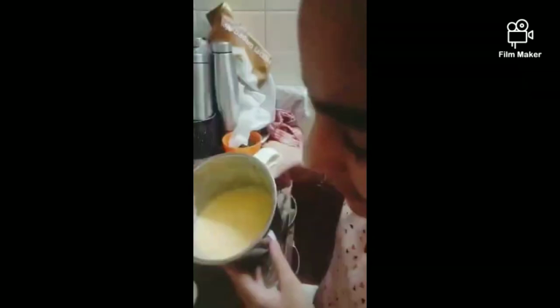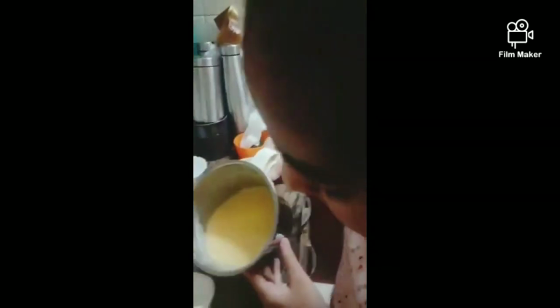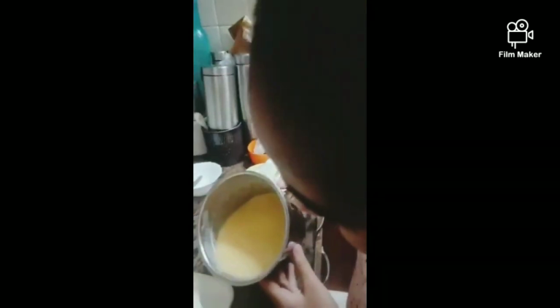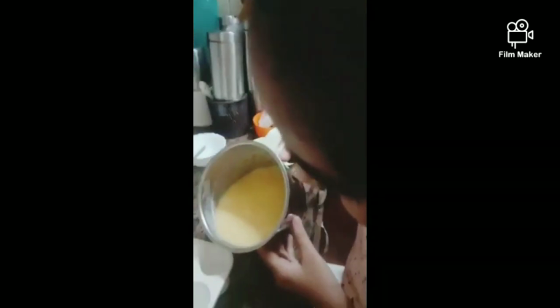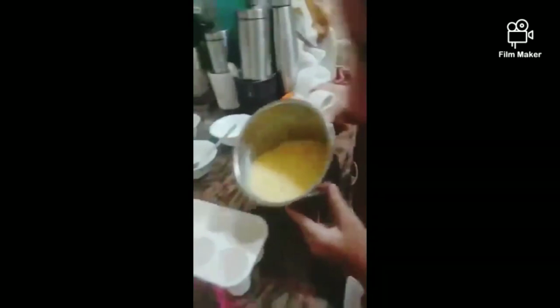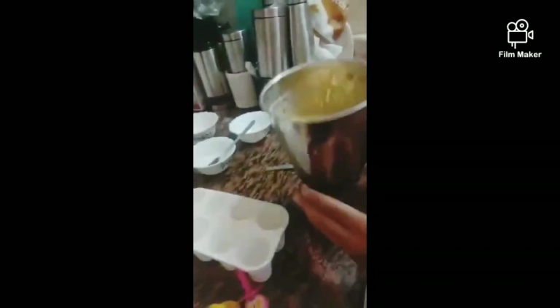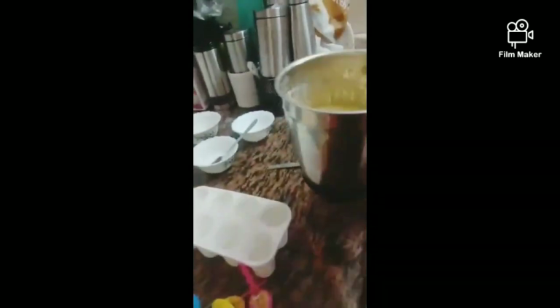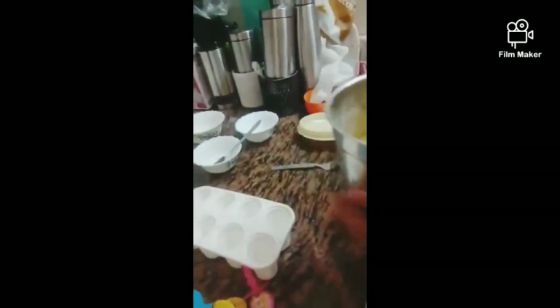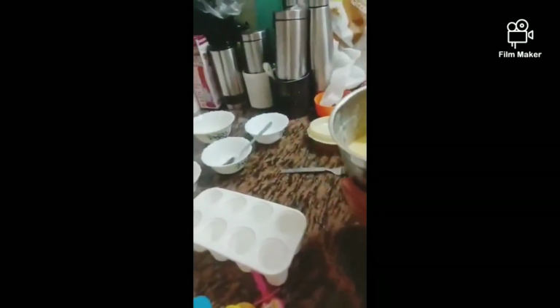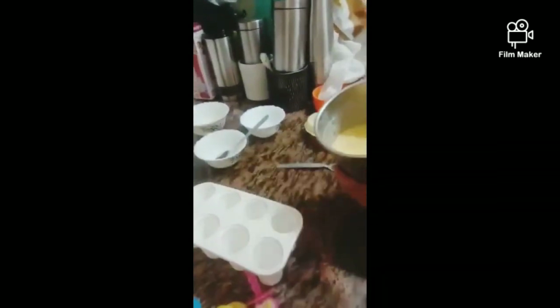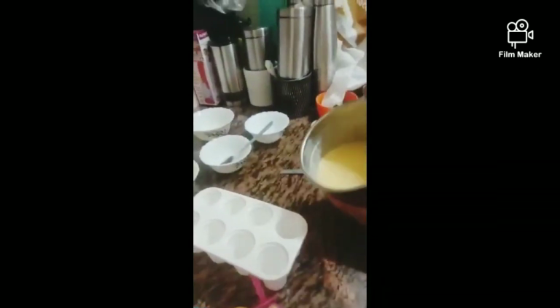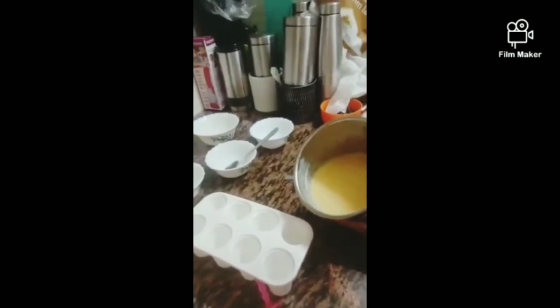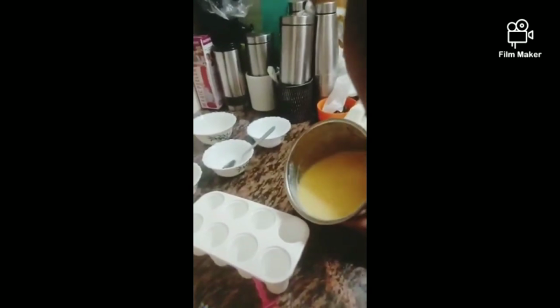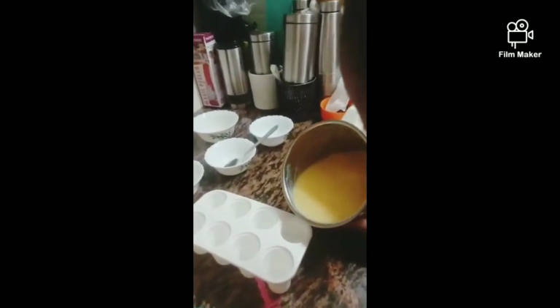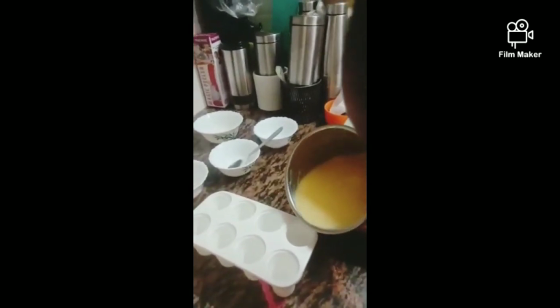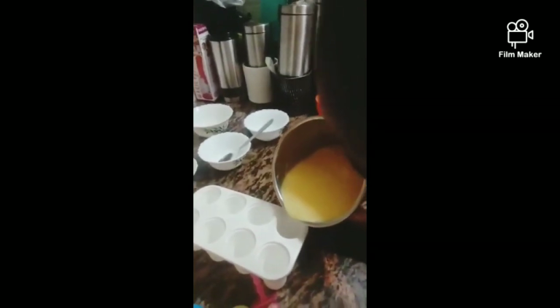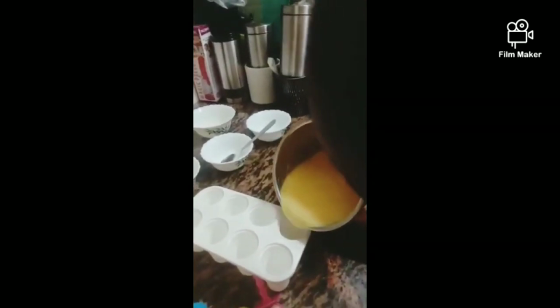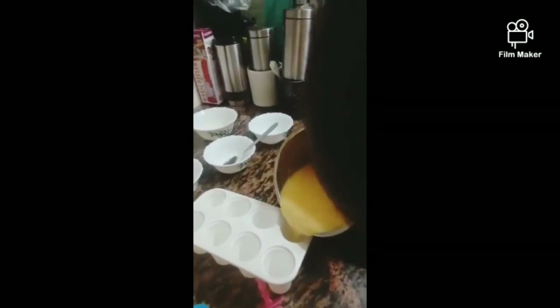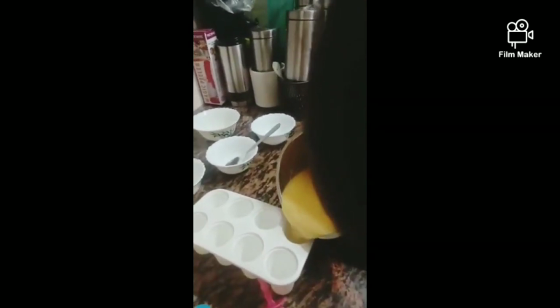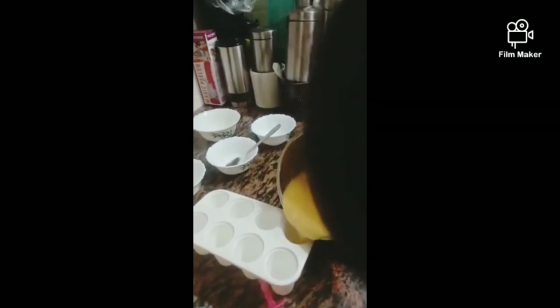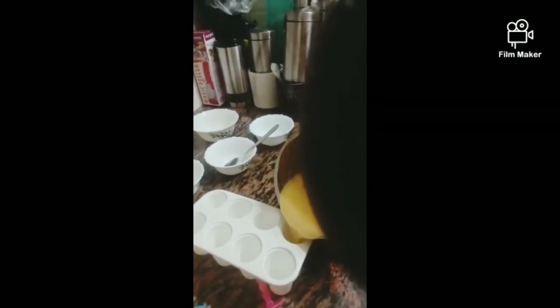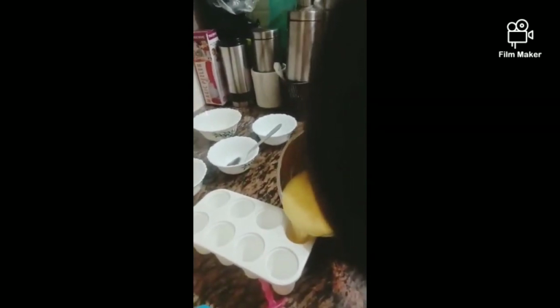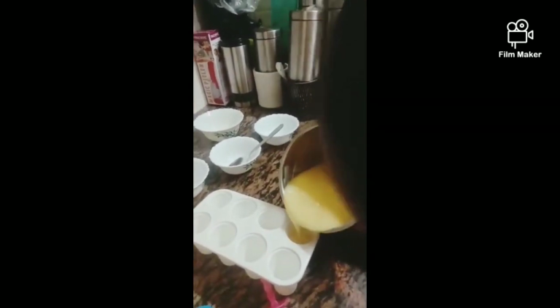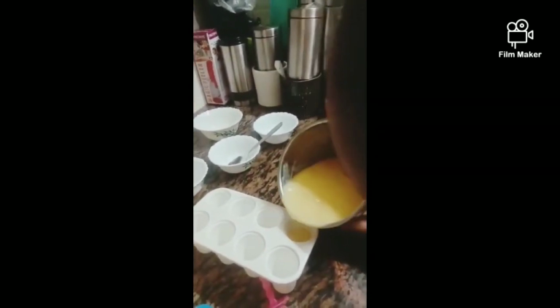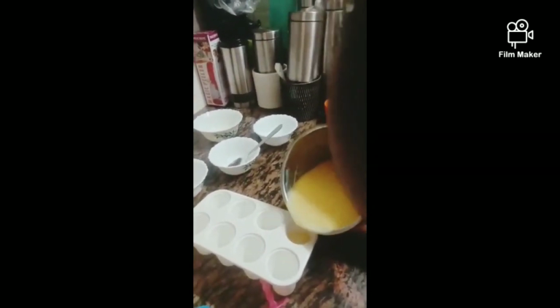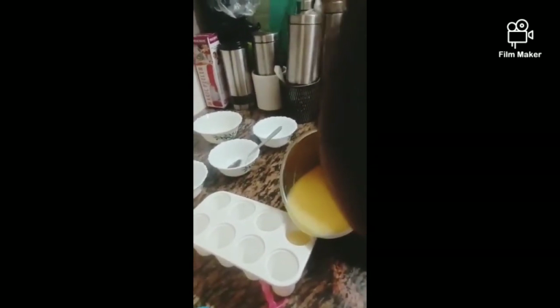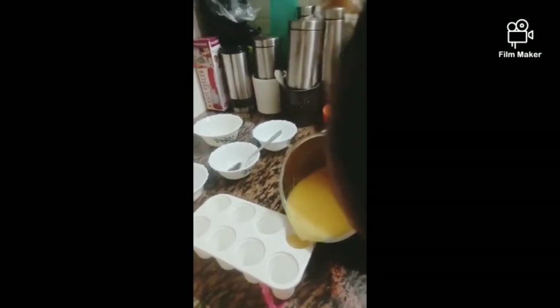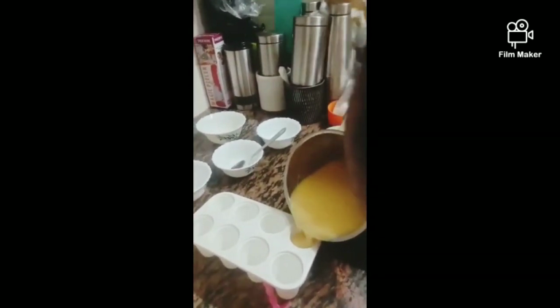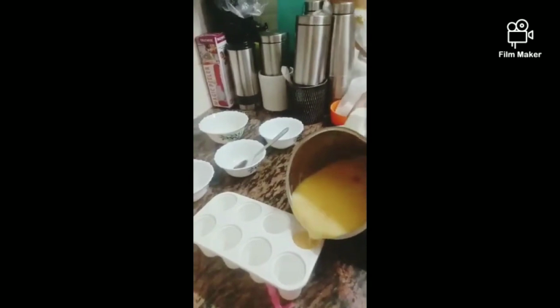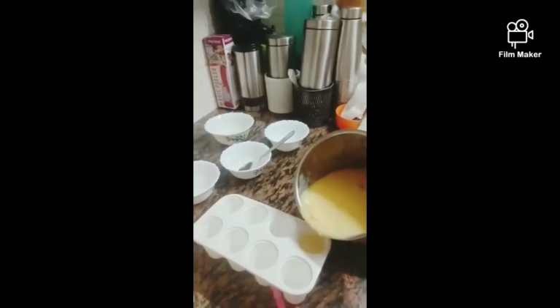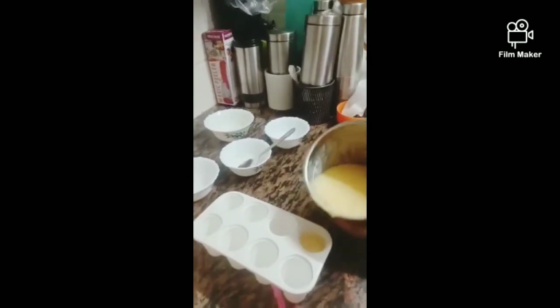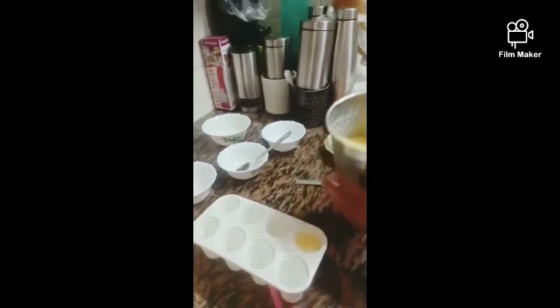Take some dry fruits also if you want. We are making it simple. Now put it in an ice cream mold. If you don't have the ice cream mold, you can put it in a bowl also.